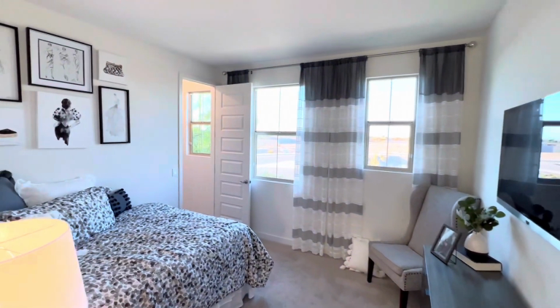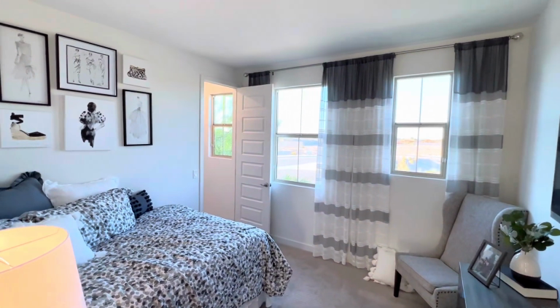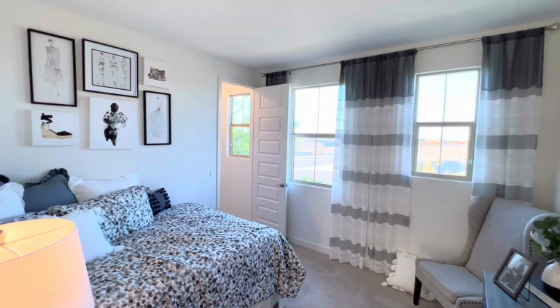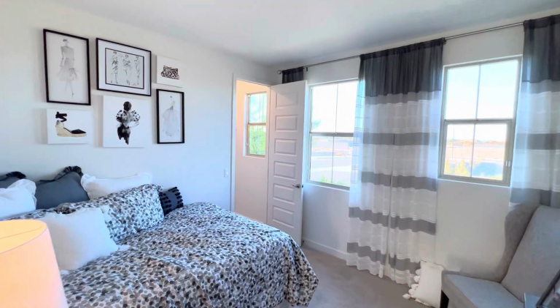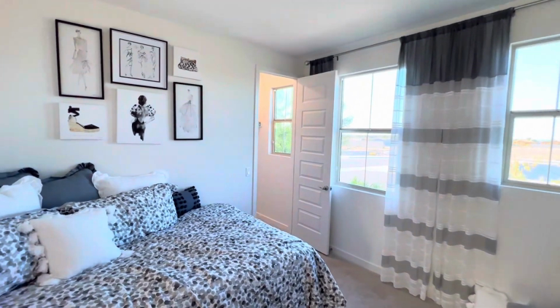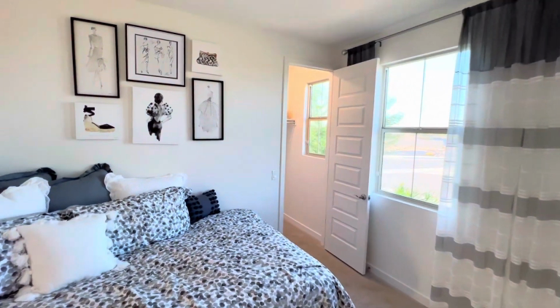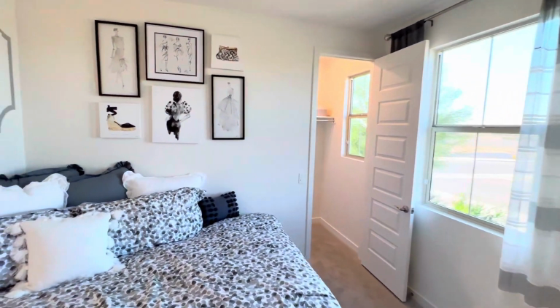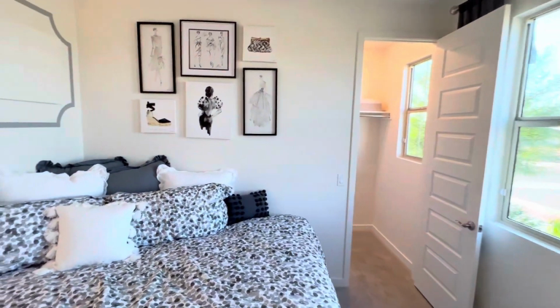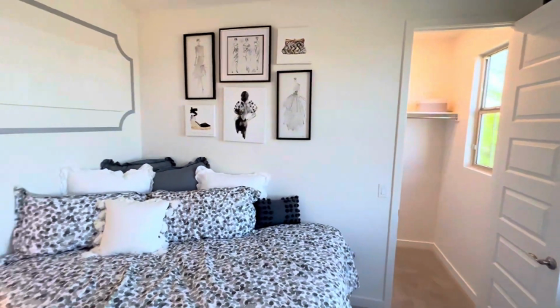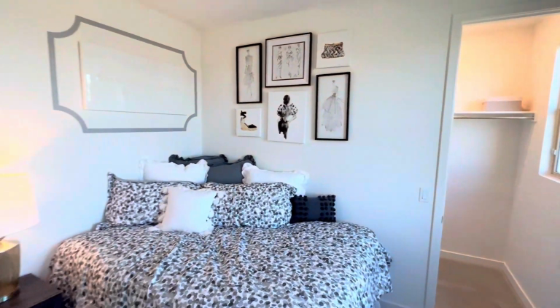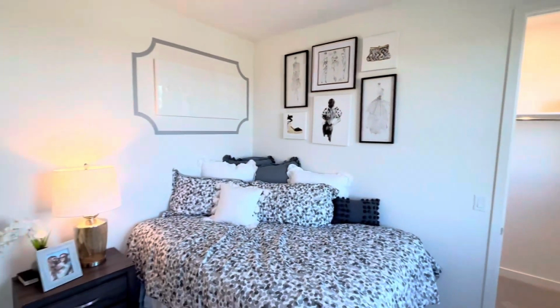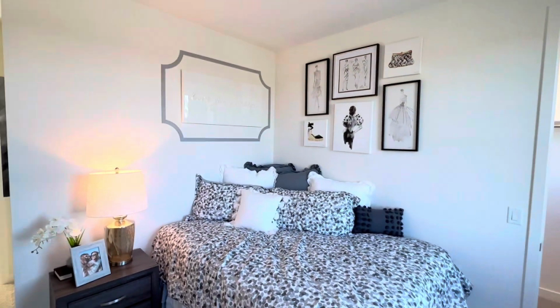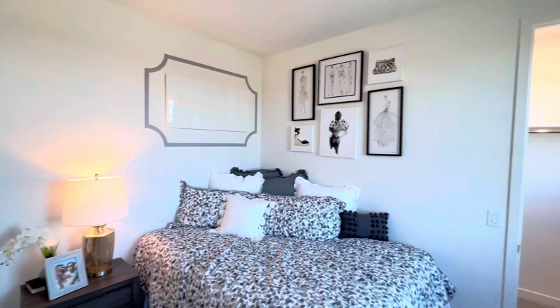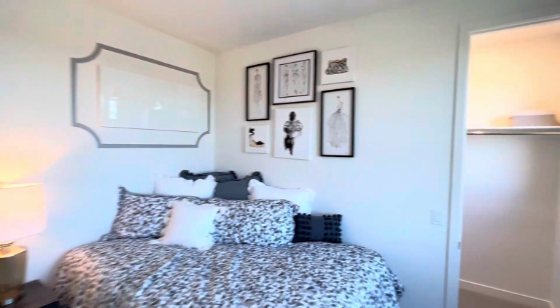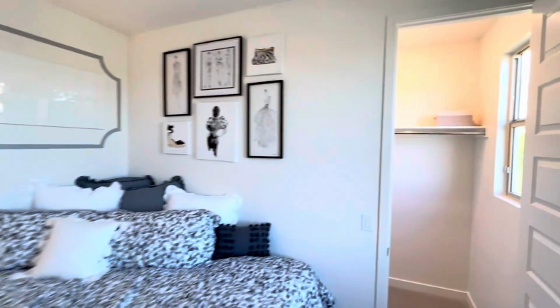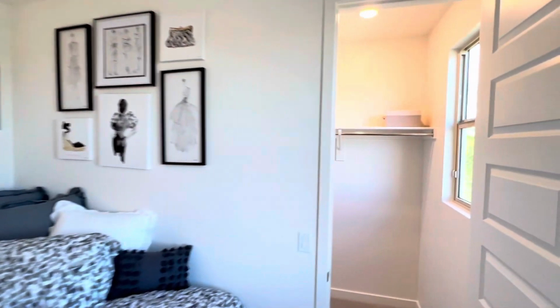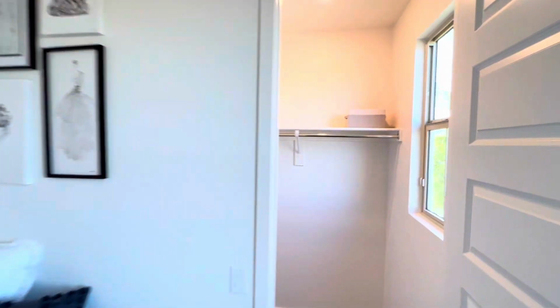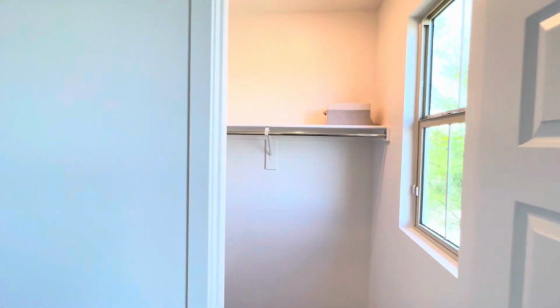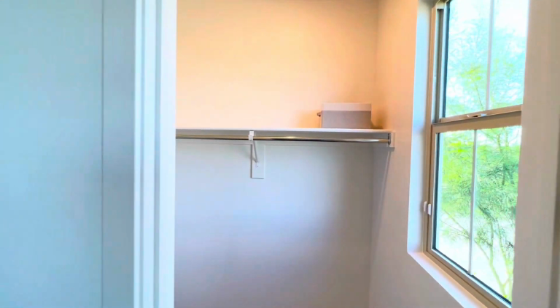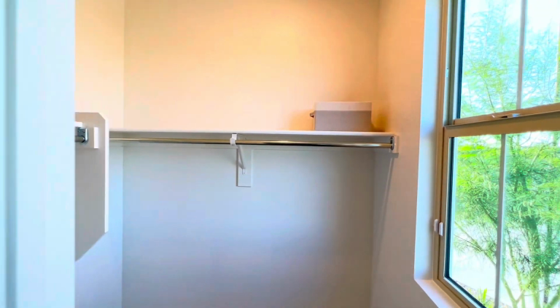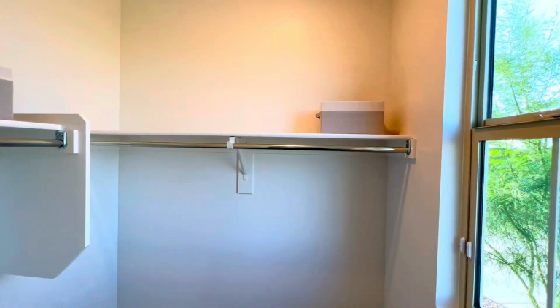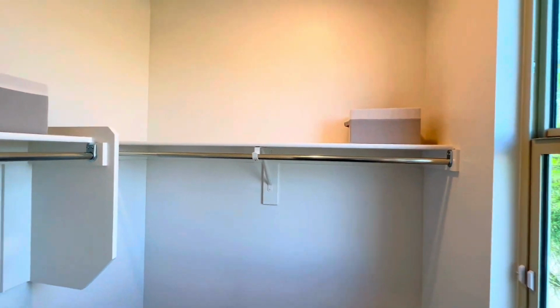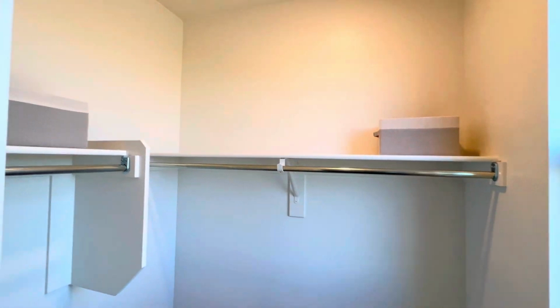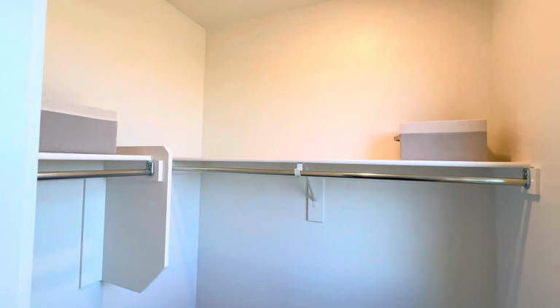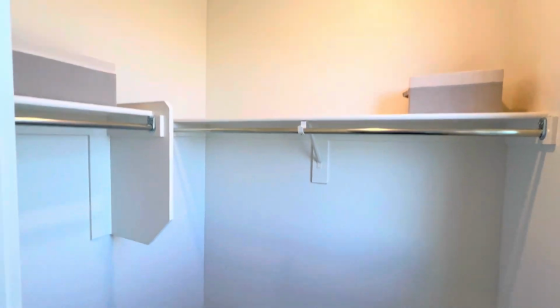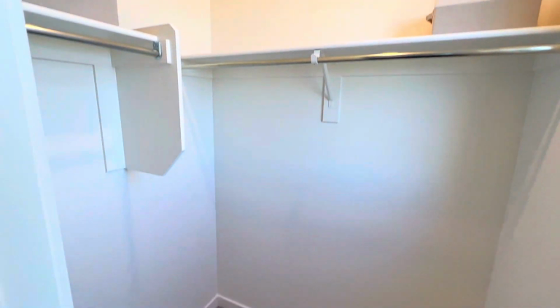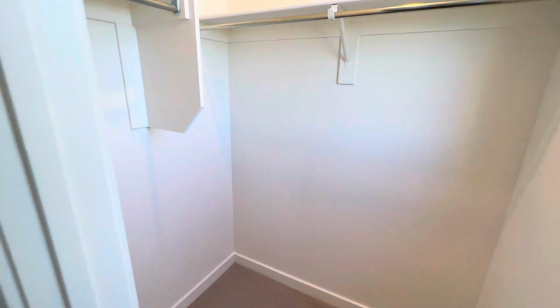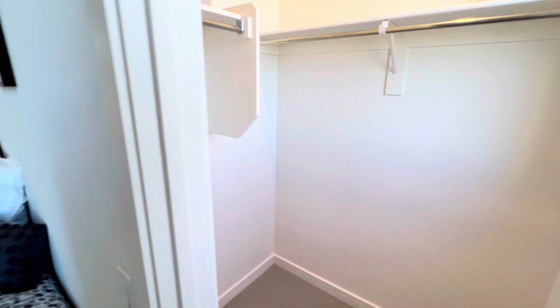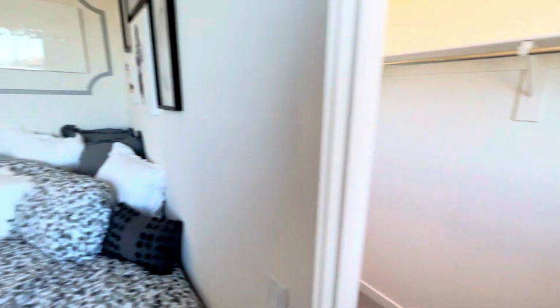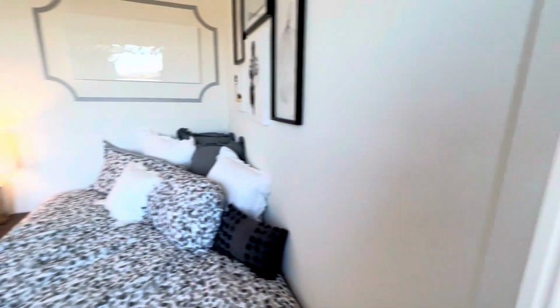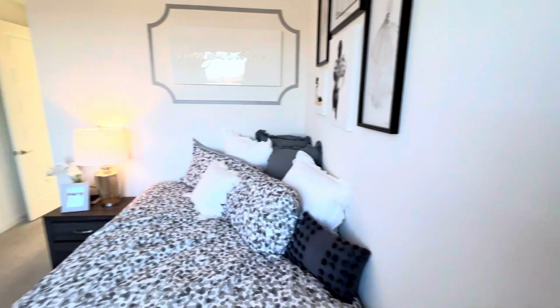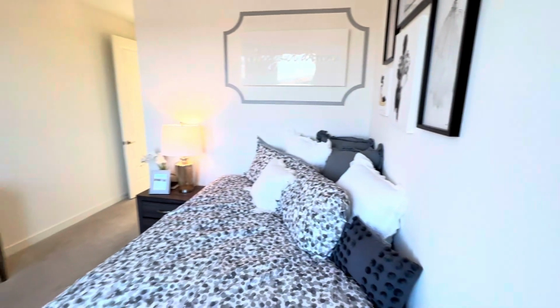So this bedroom feels a little bit bigger than the others when you're in it. And we do have this window in the closet to let in natural lighting.